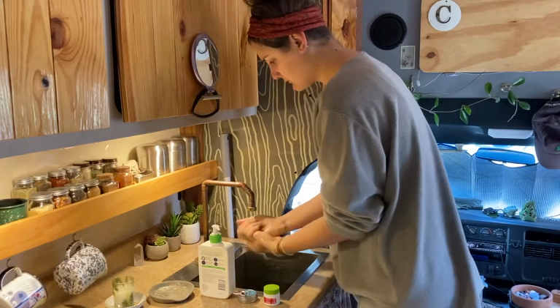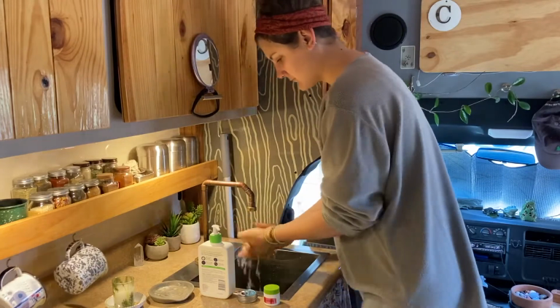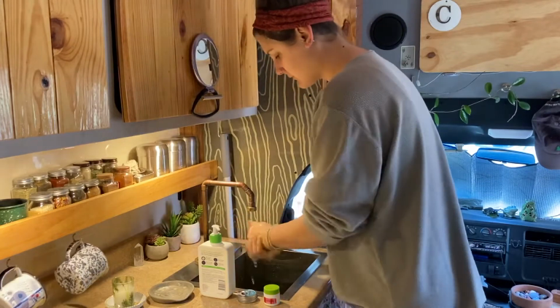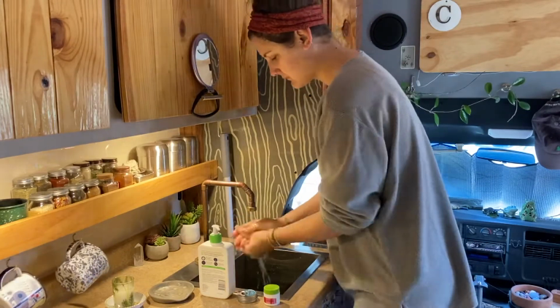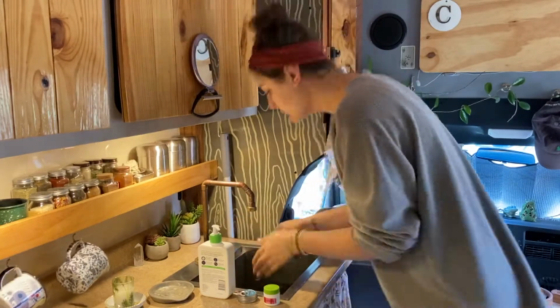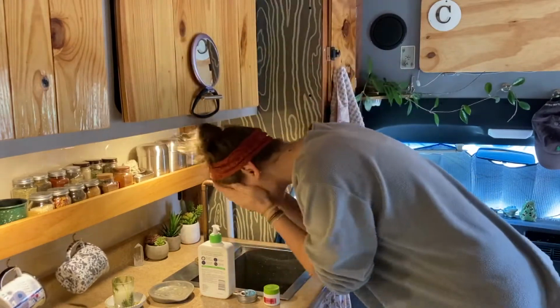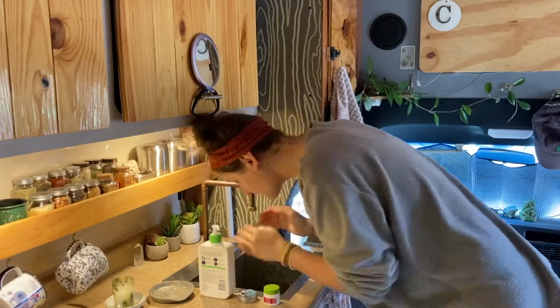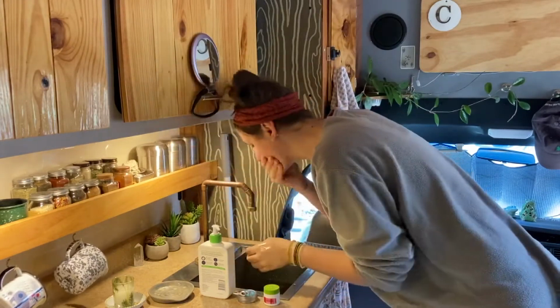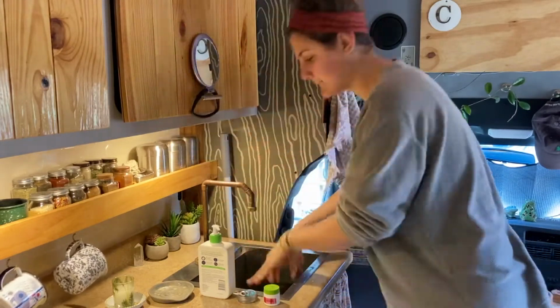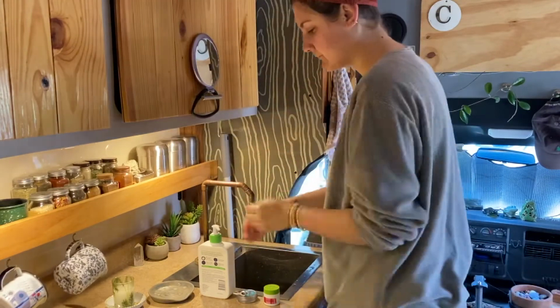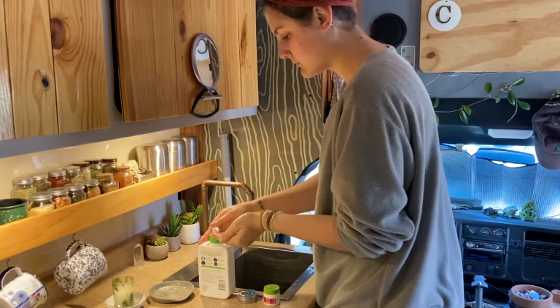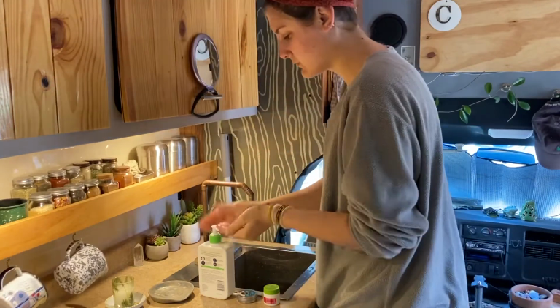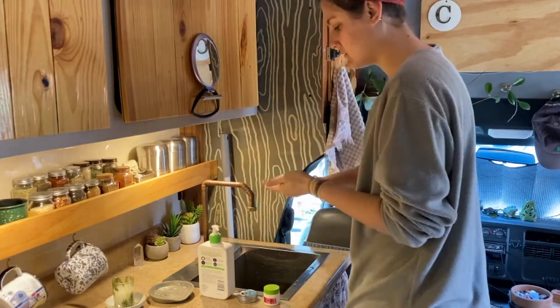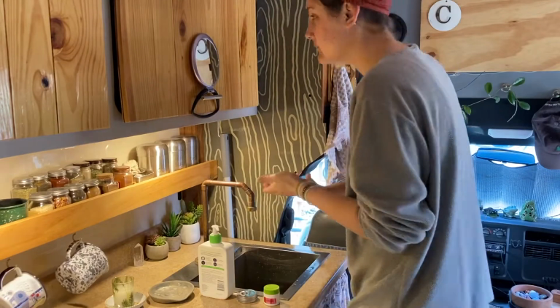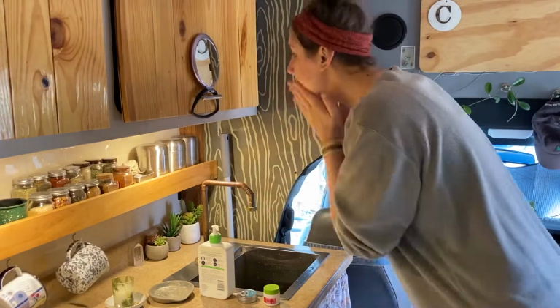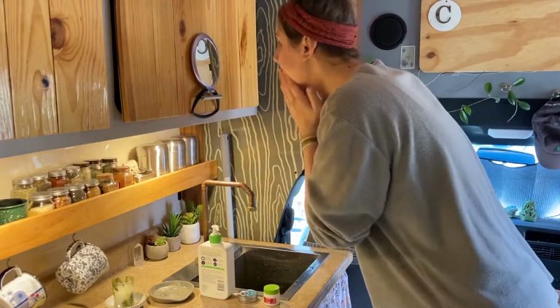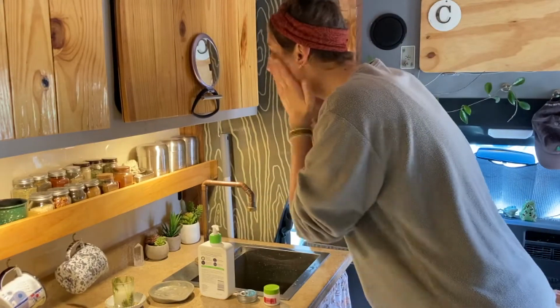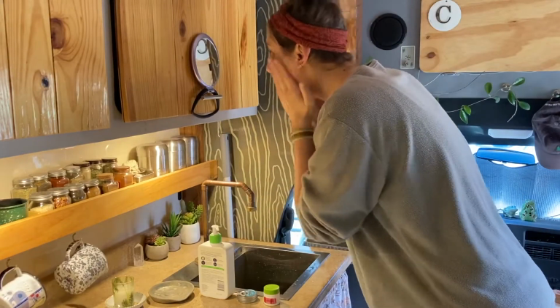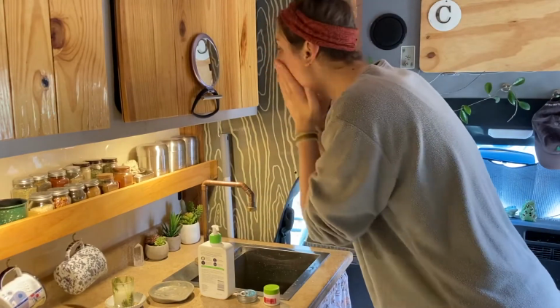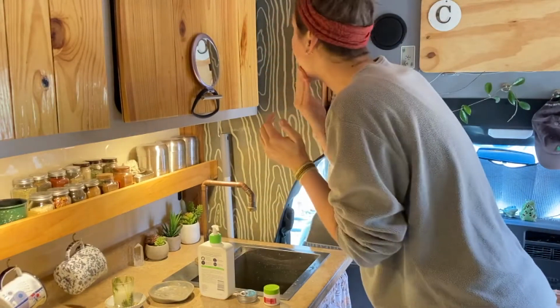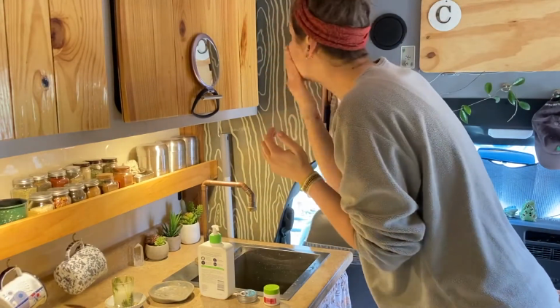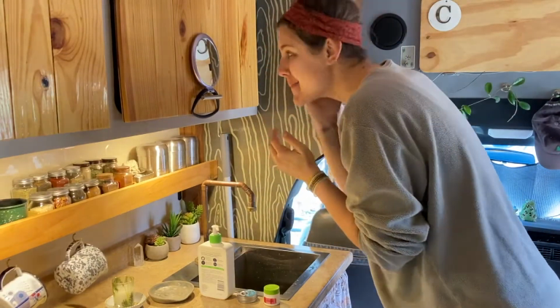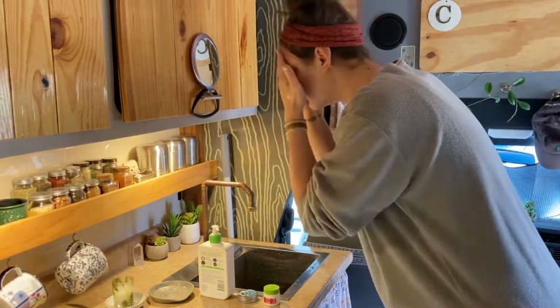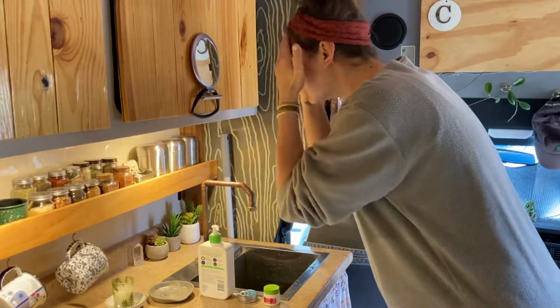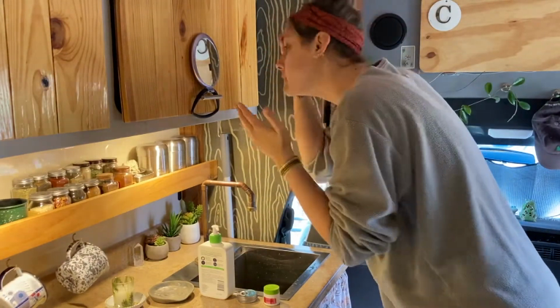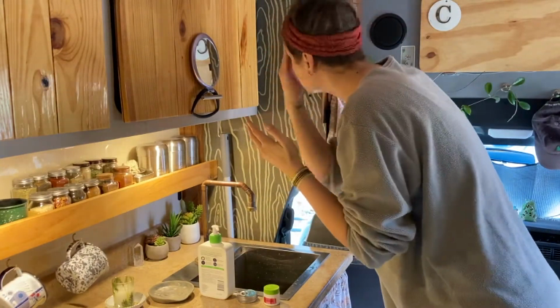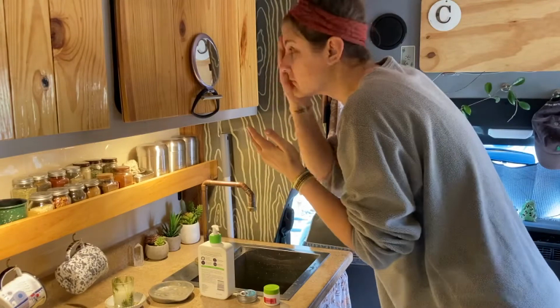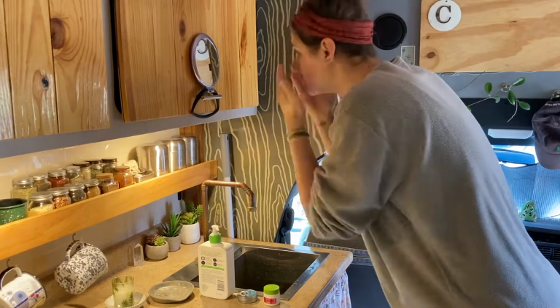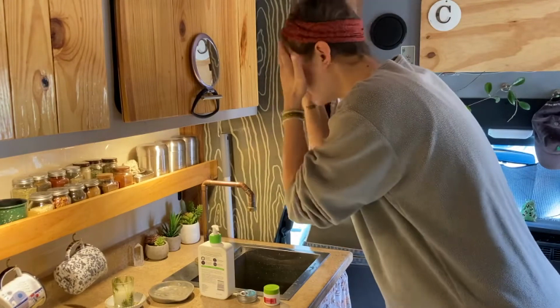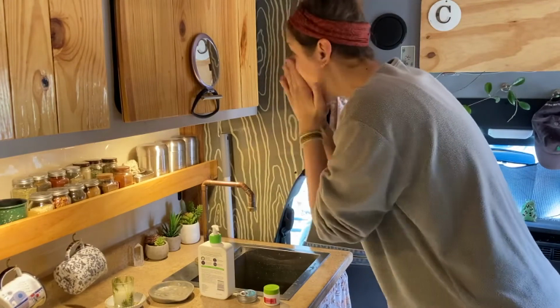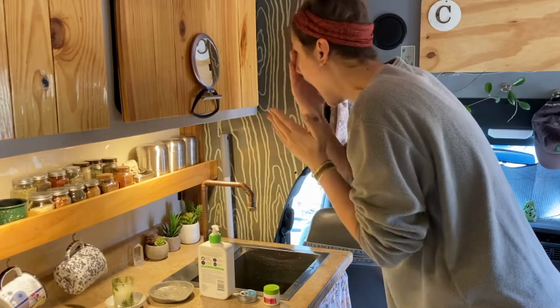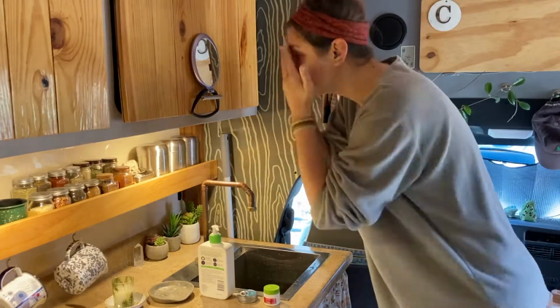I start by washing my face in the sink, and yes, I do get water everywhere when I do this.